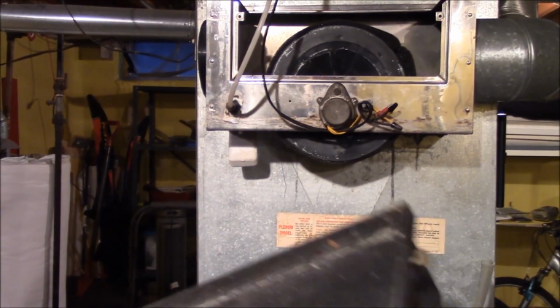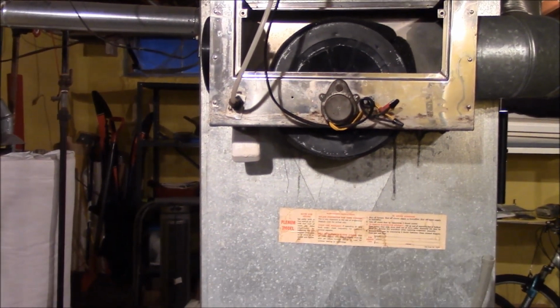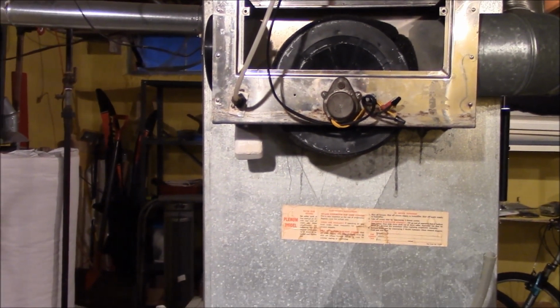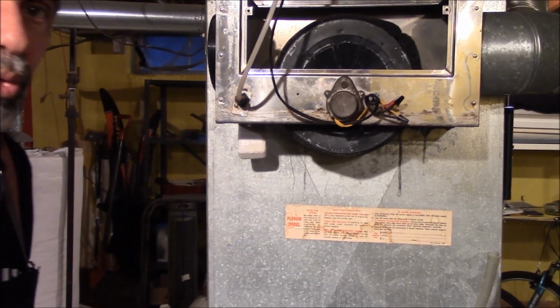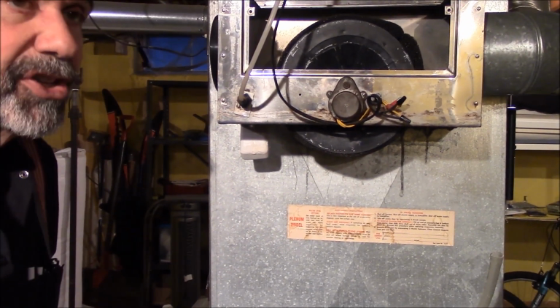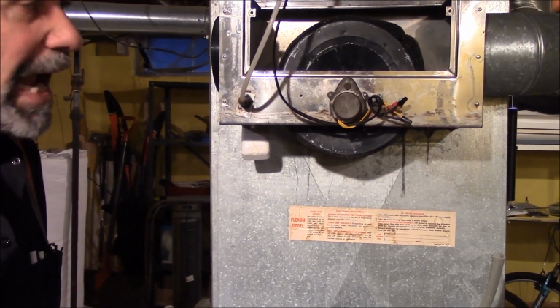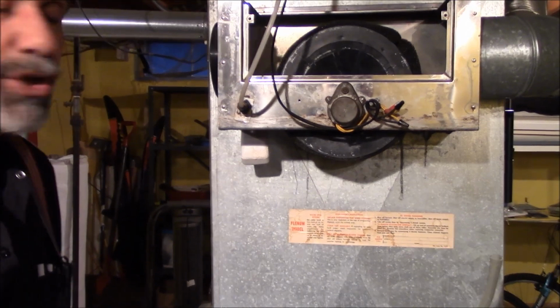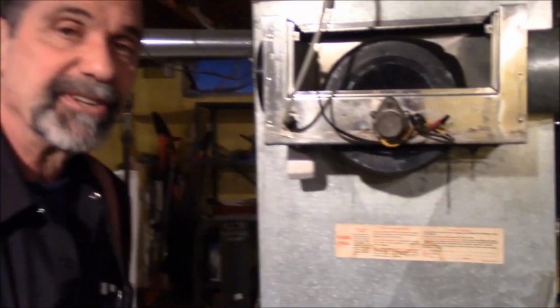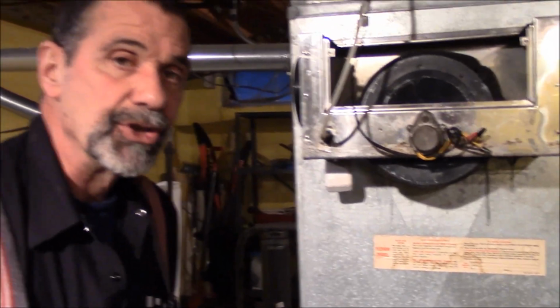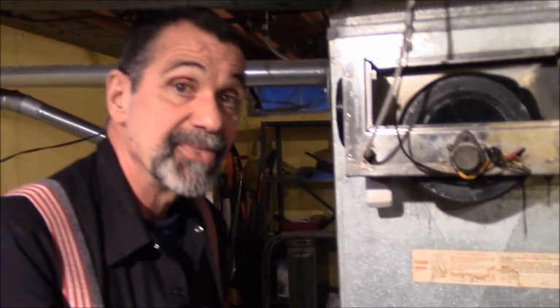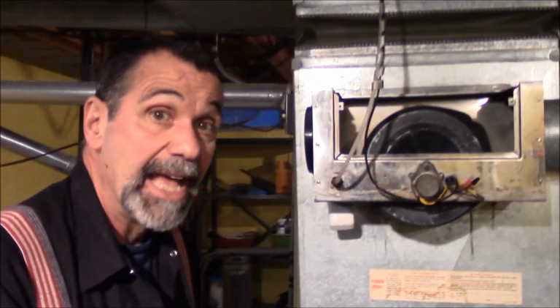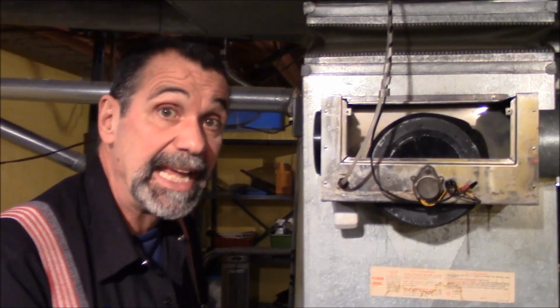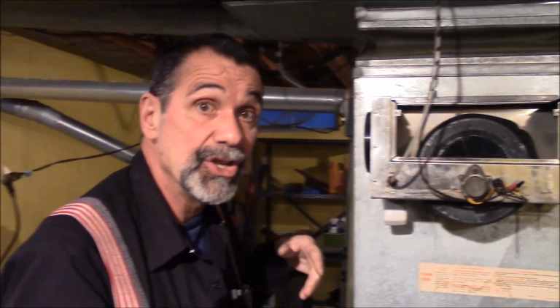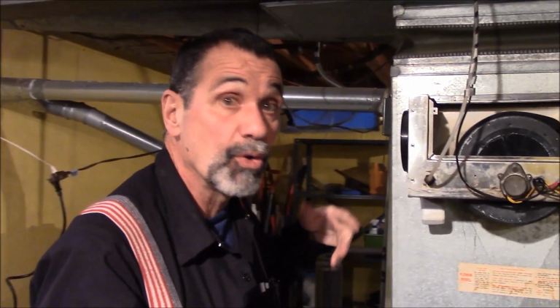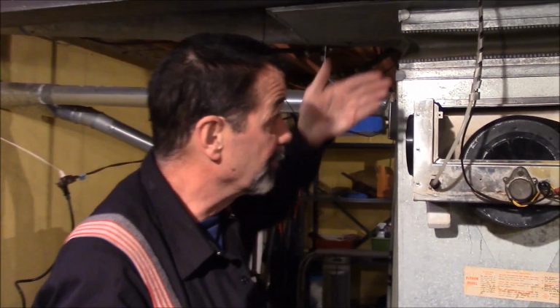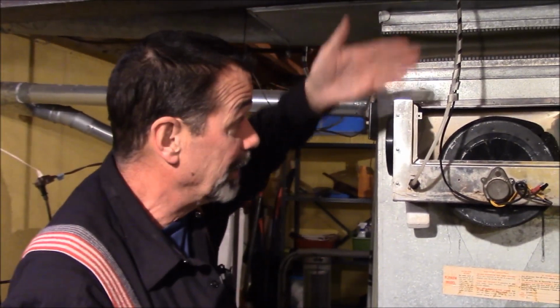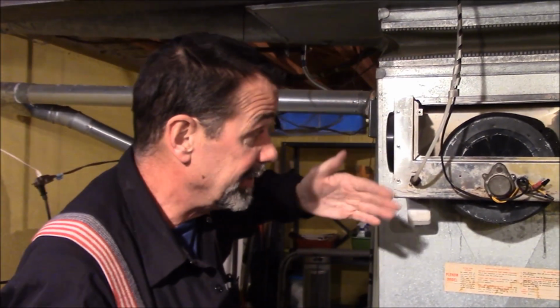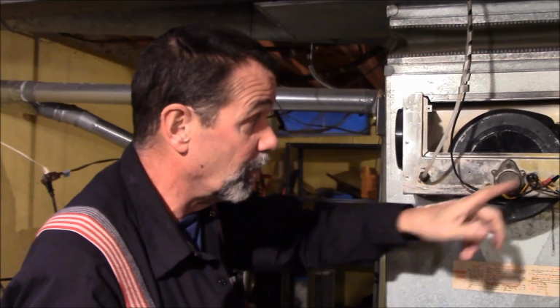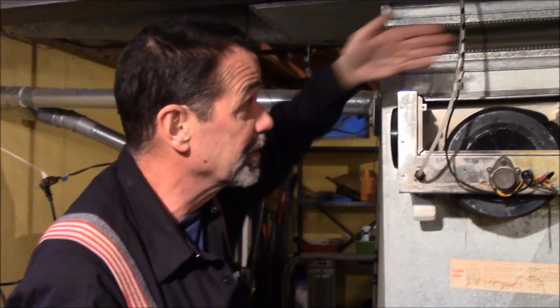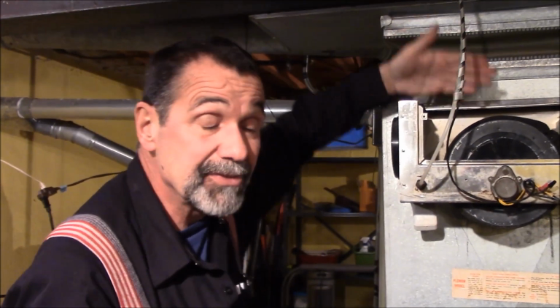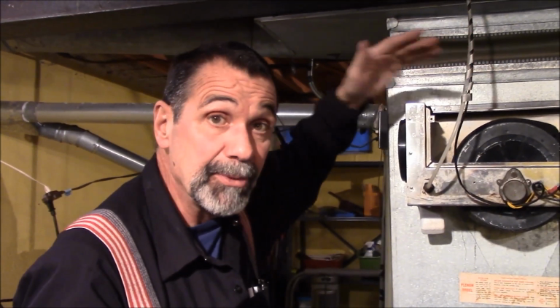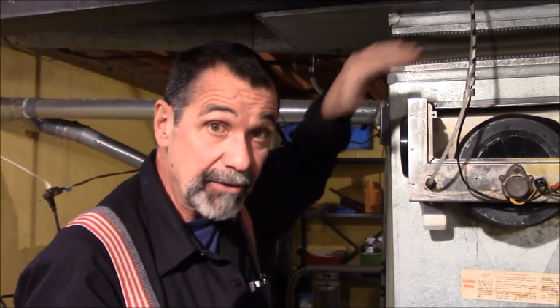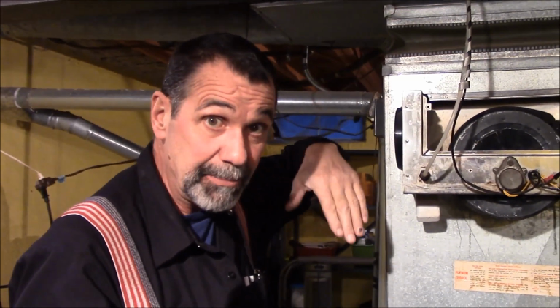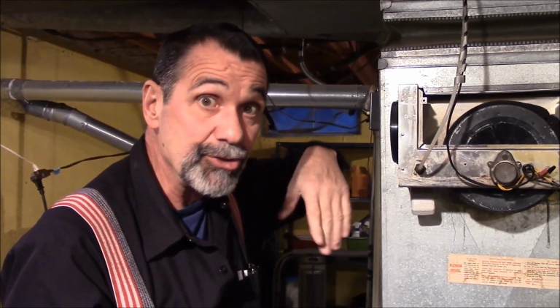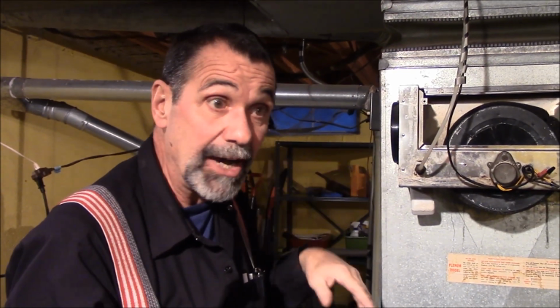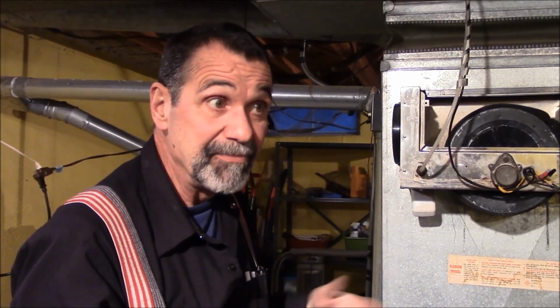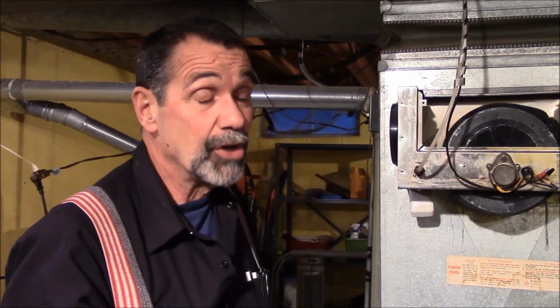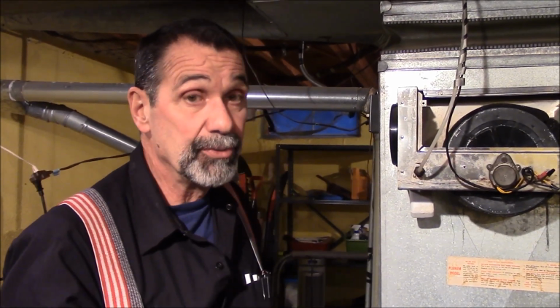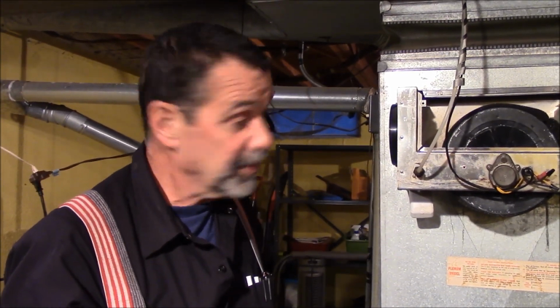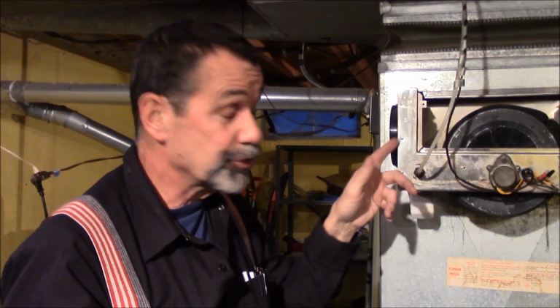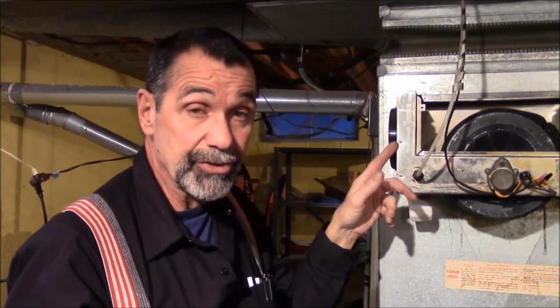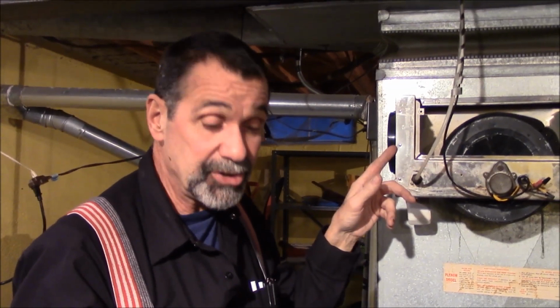This is old-school style humidification. Nowadays there will be a vertical pad in here — the water will come in at the top, travel down the pad, and drain out. That's called the flow-through. This is called the drum style.